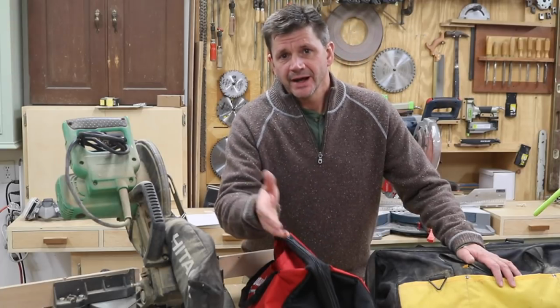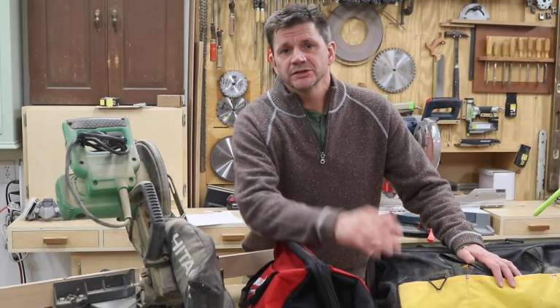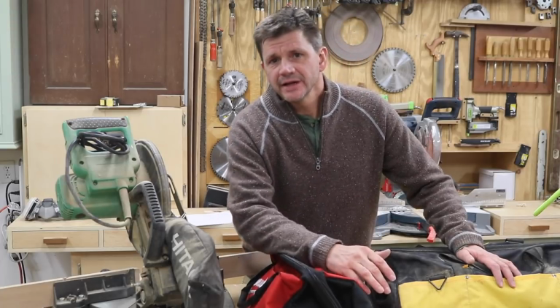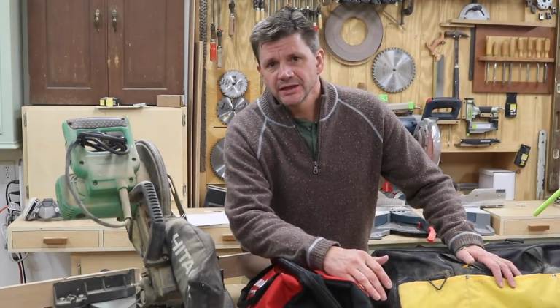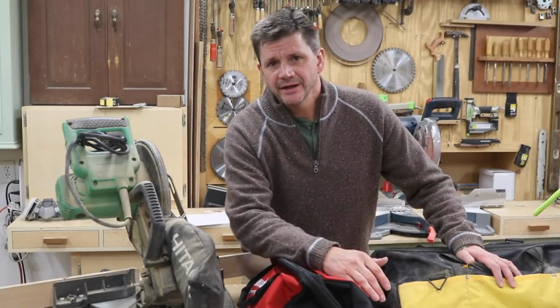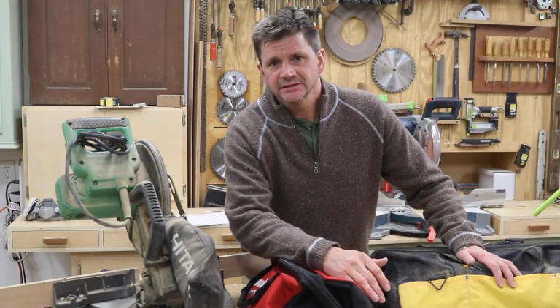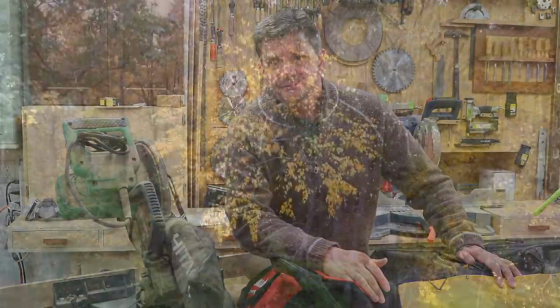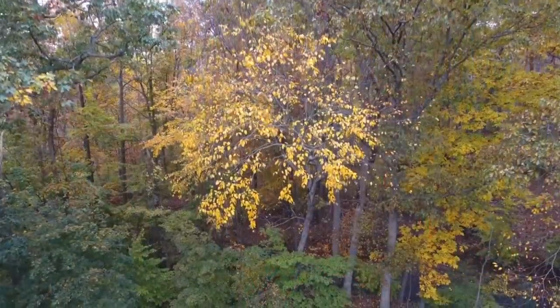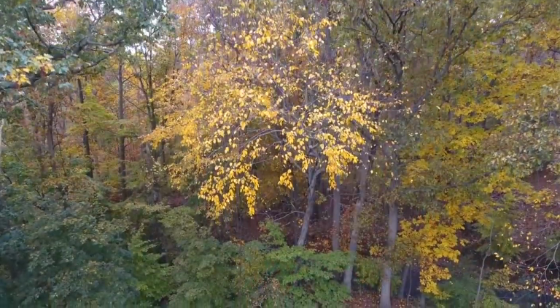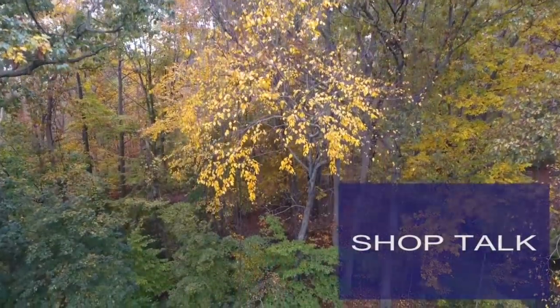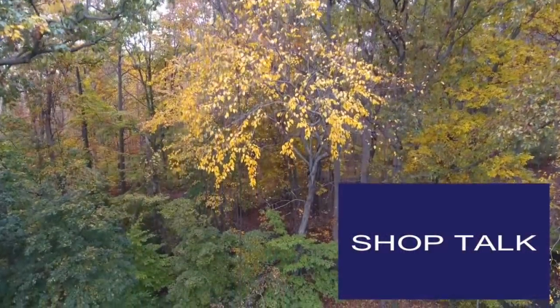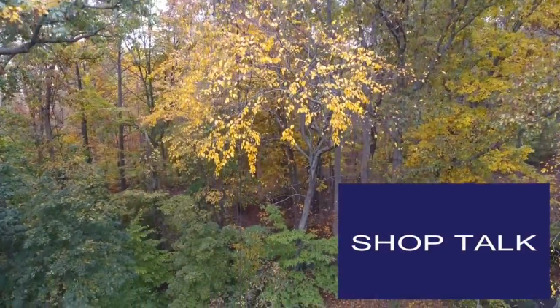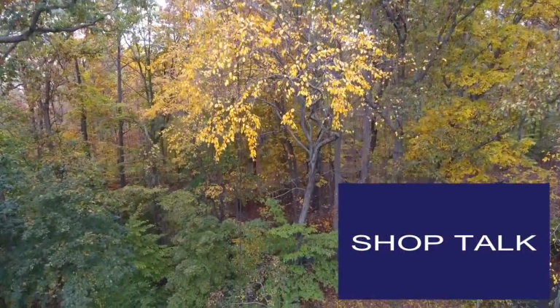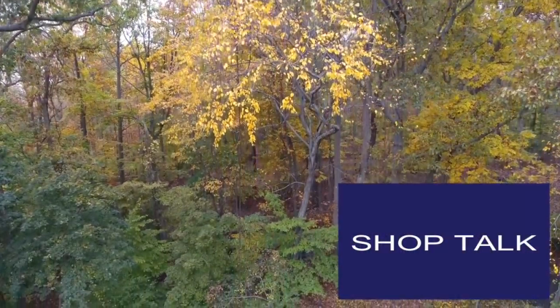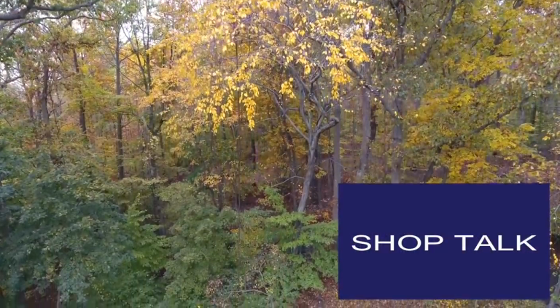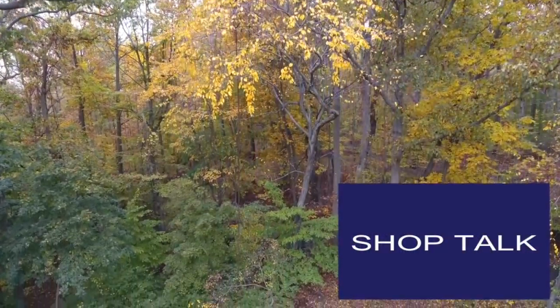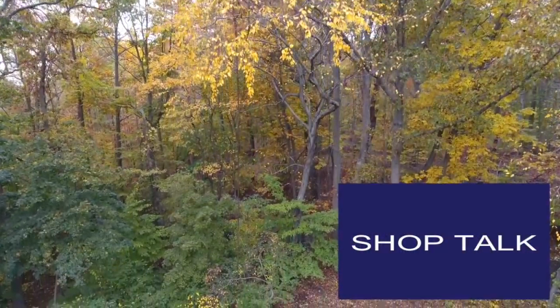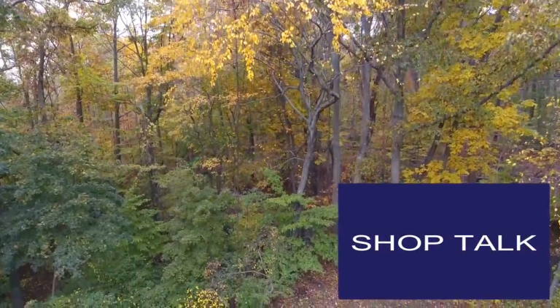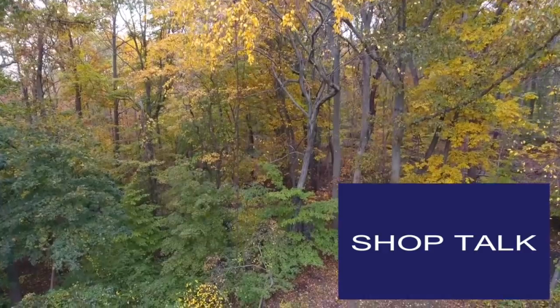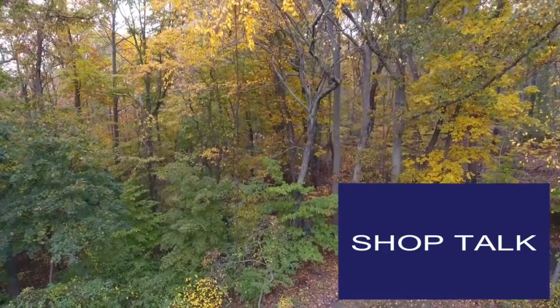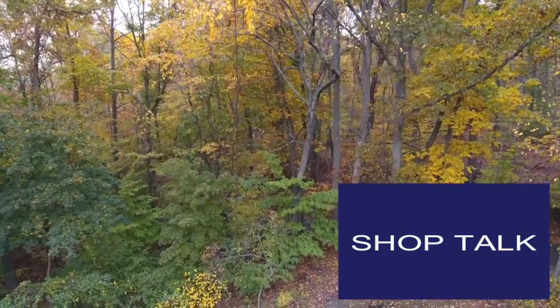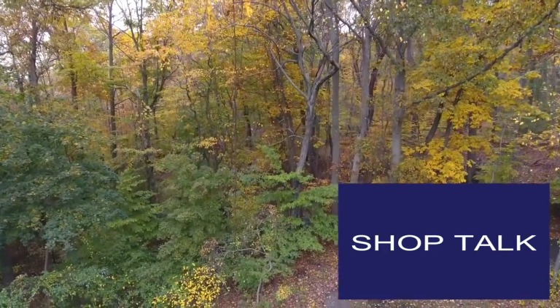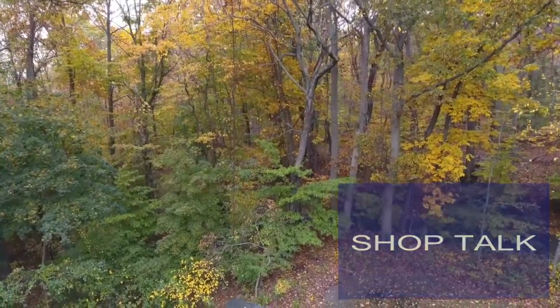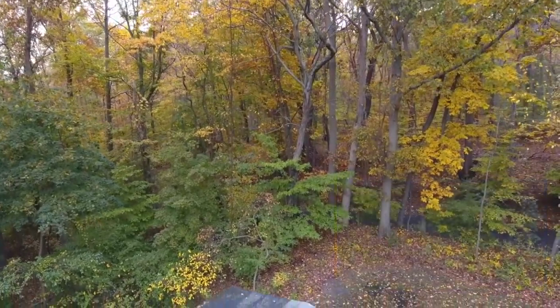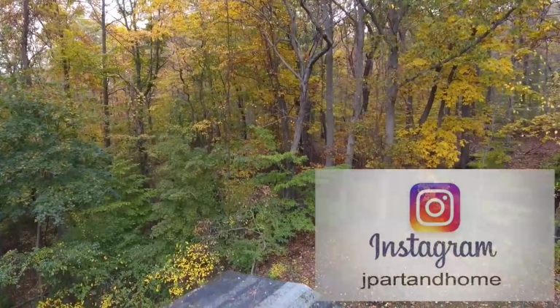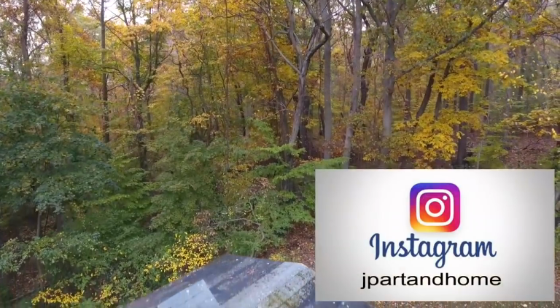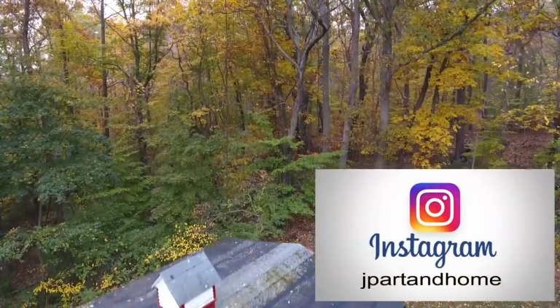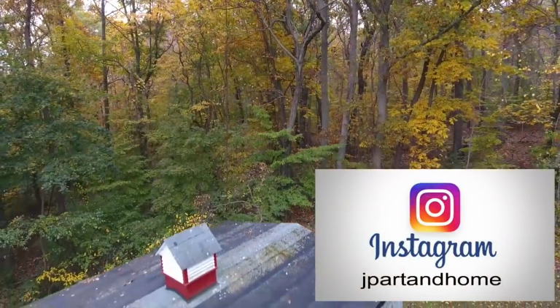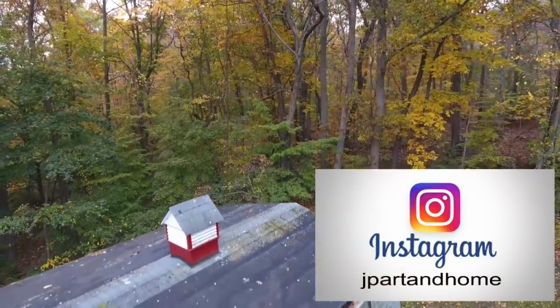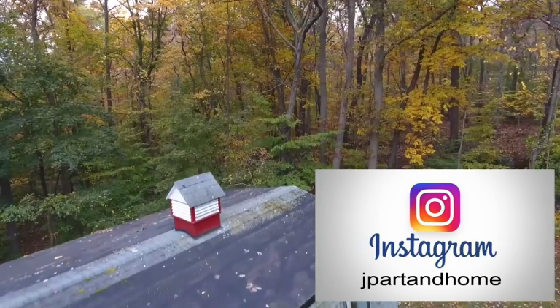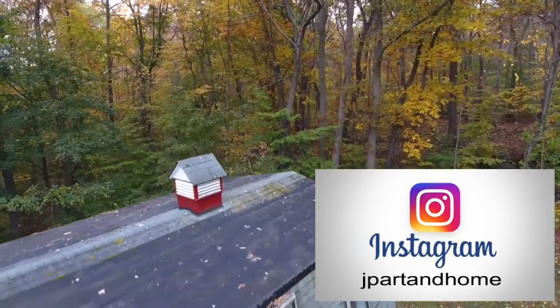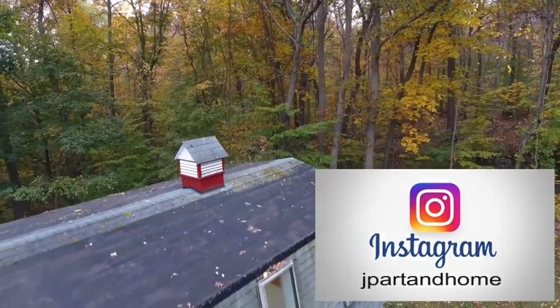As always, thanks for tuning in and I'll see you next time. For a behind-the-scenes look at projects and weekly giveaways, subscribe to my second channel ShopTalk. To see what I'm working on now, follow me on Instagram — I'll have links in the description.